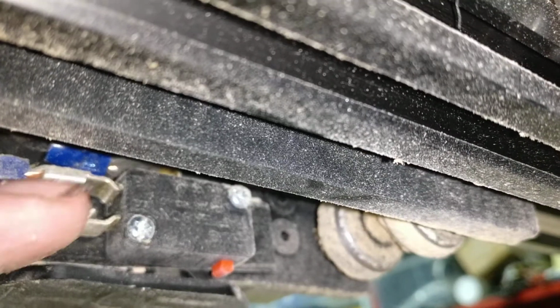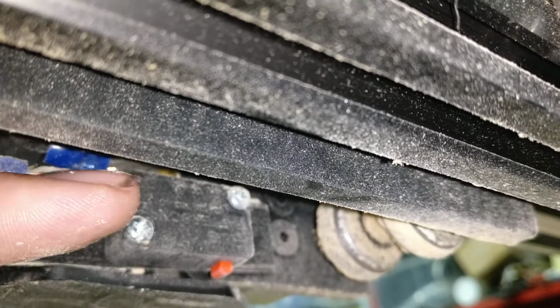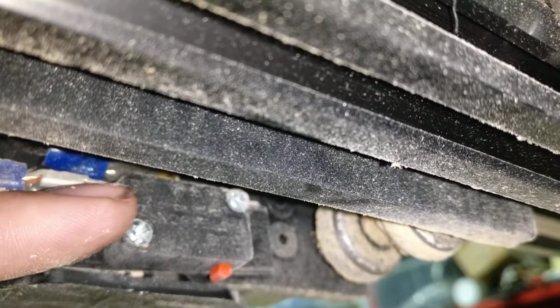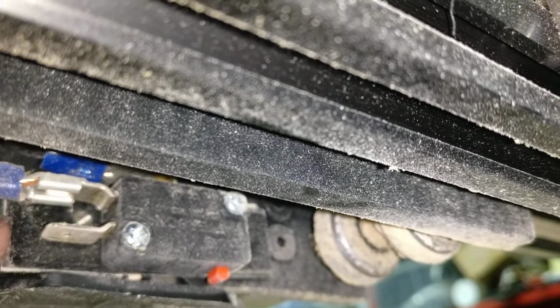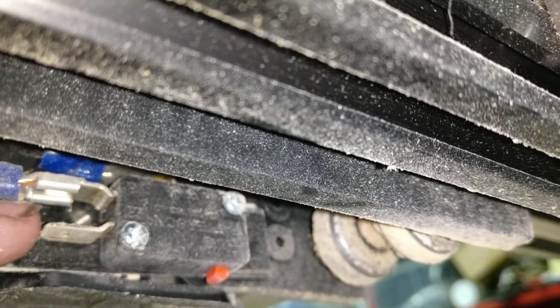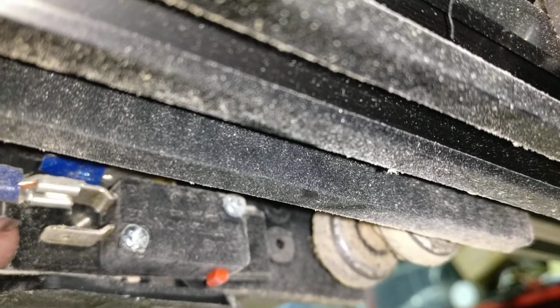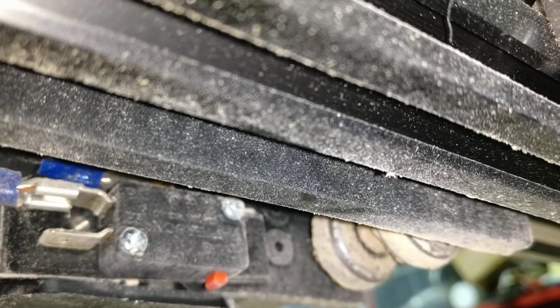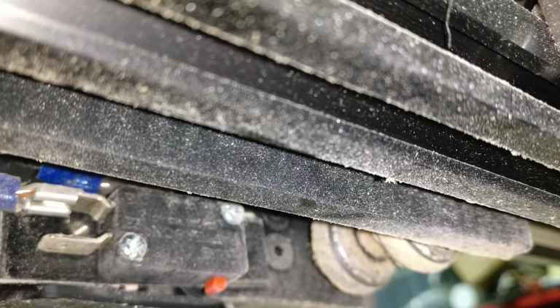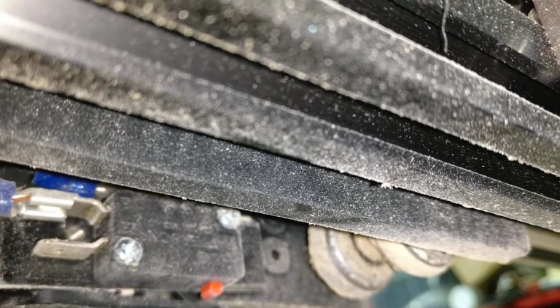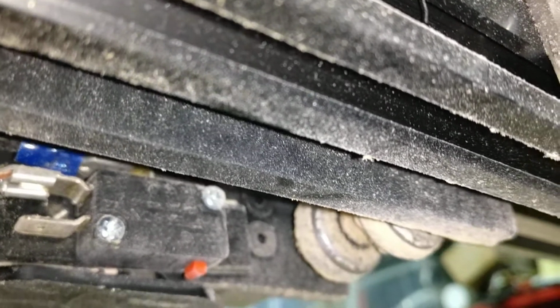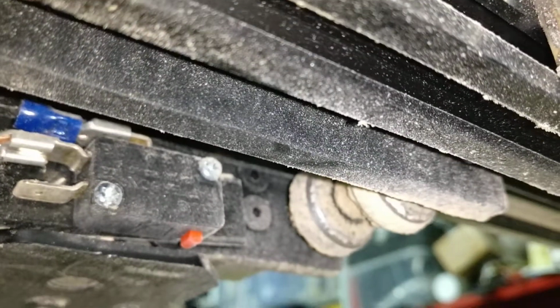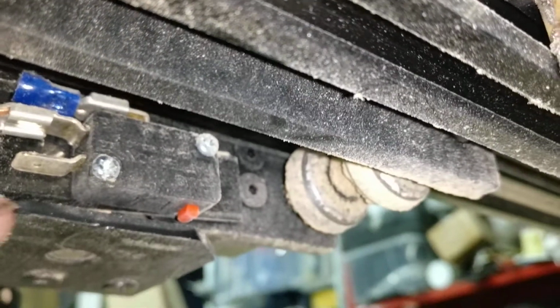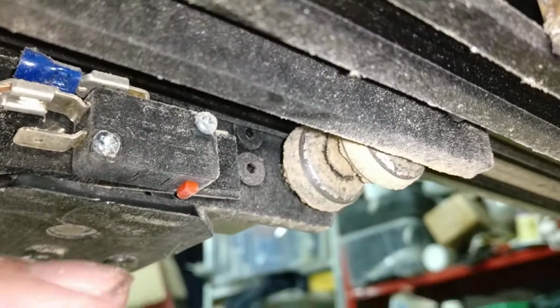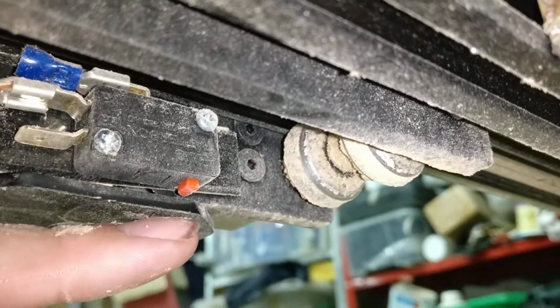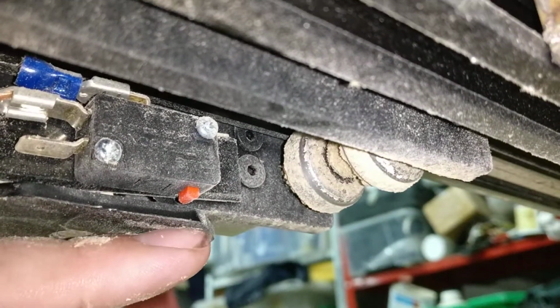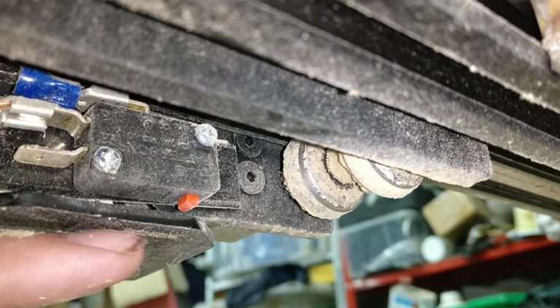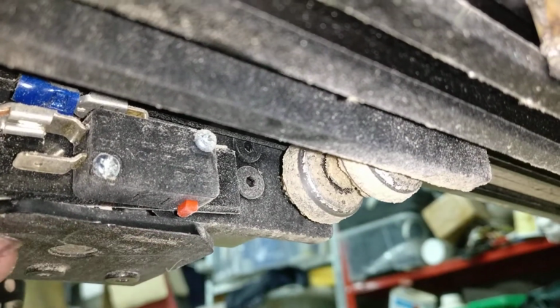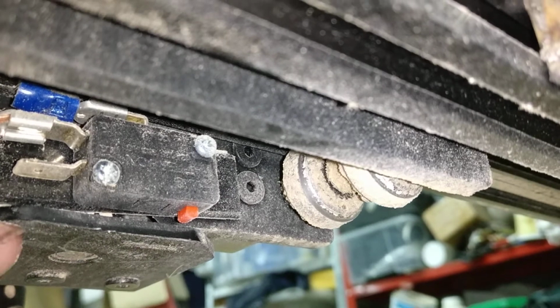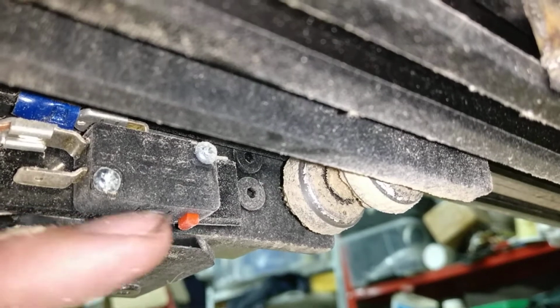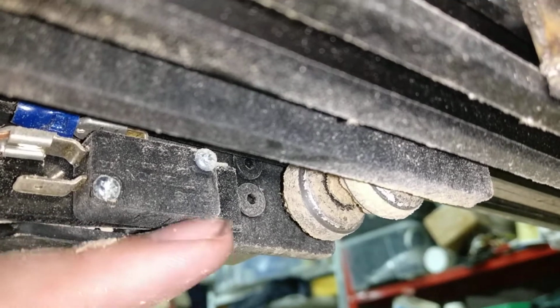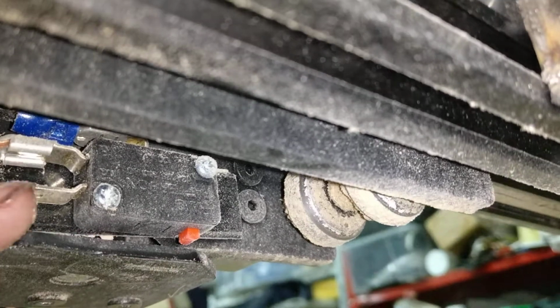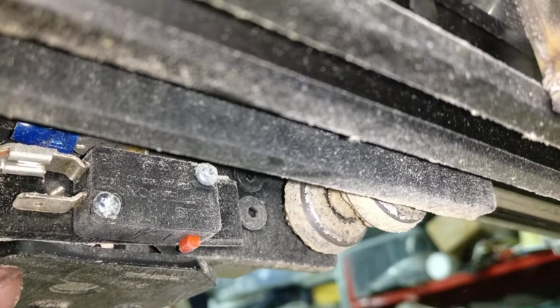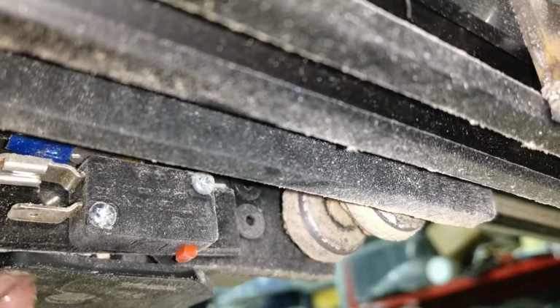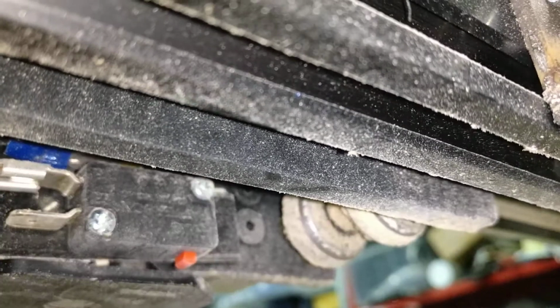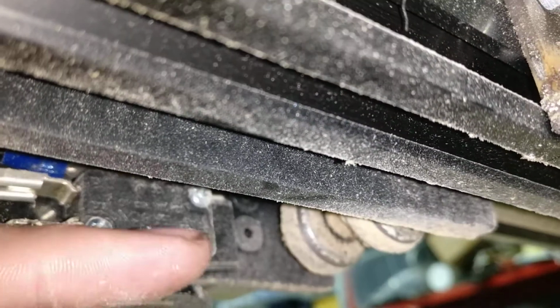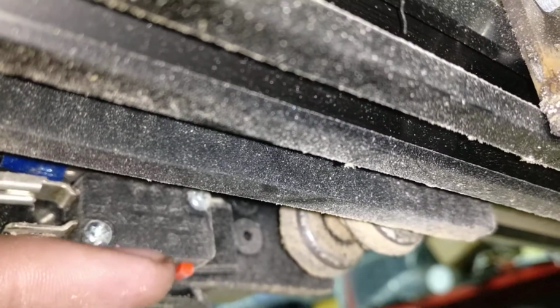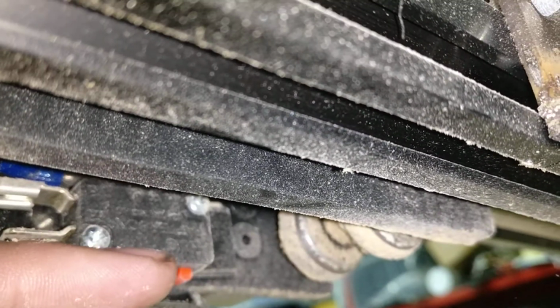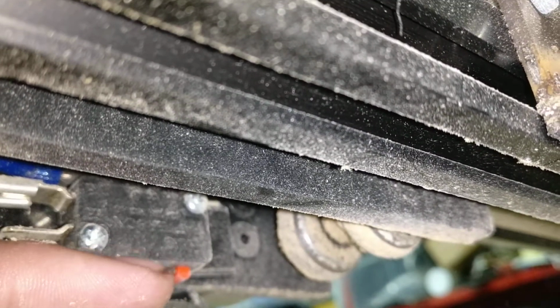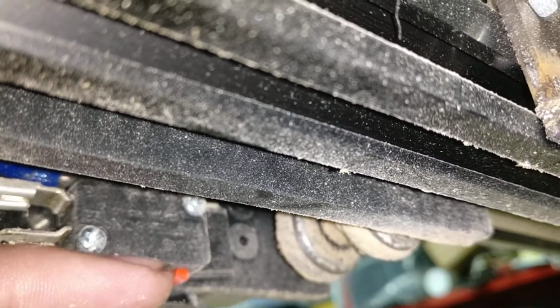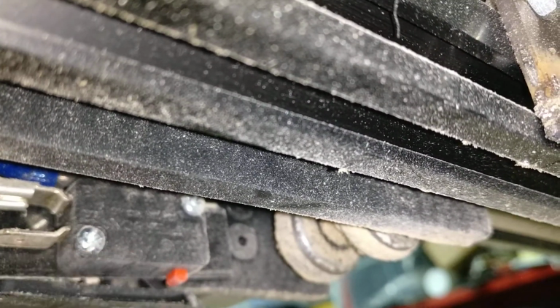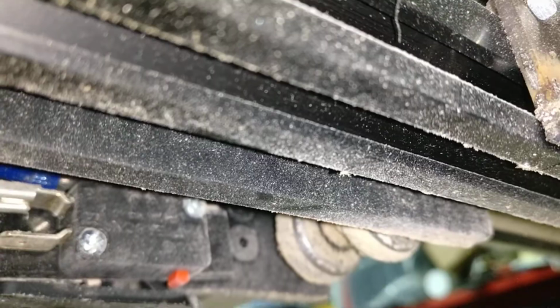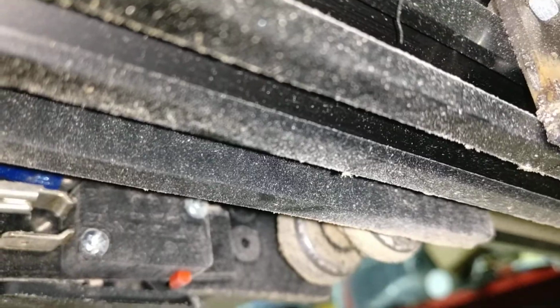The switch is screwed to the block, and the block is taped to the mount. What that means is this back part of the Z-footer just rises up enough to hit that switch.